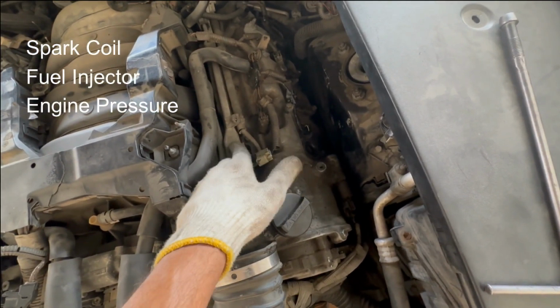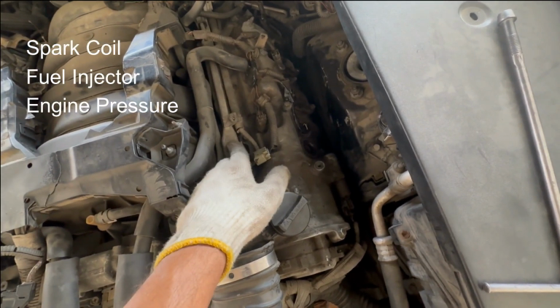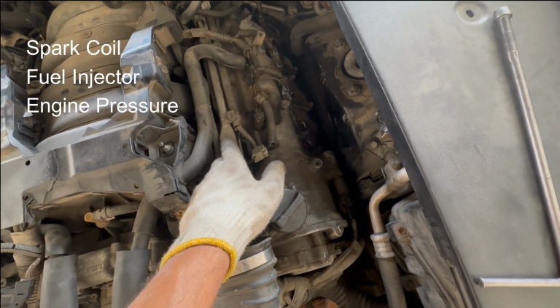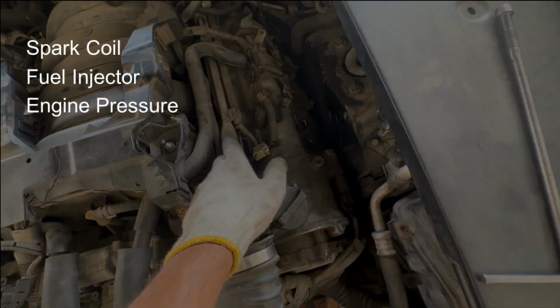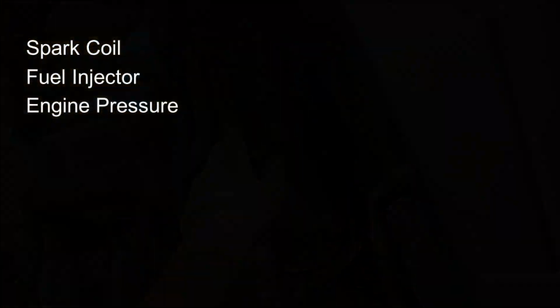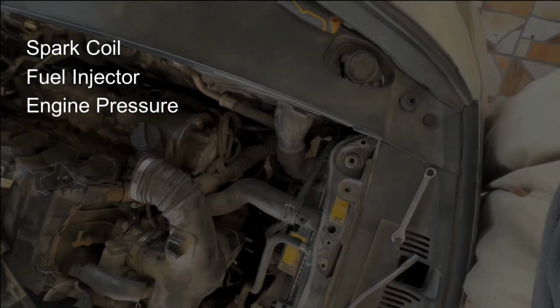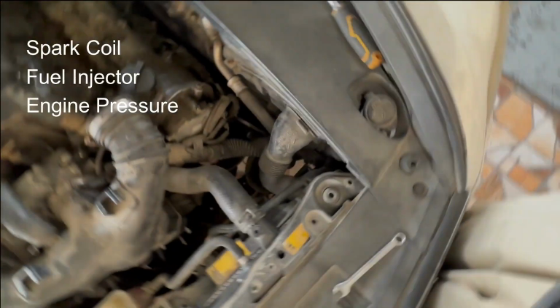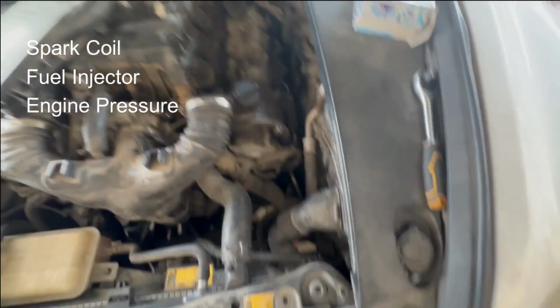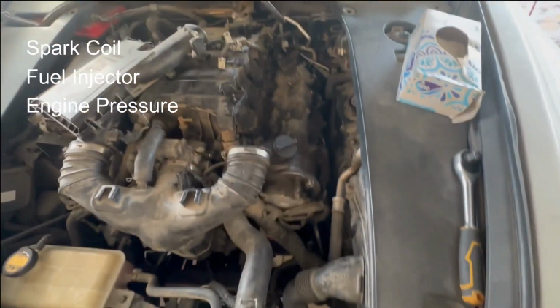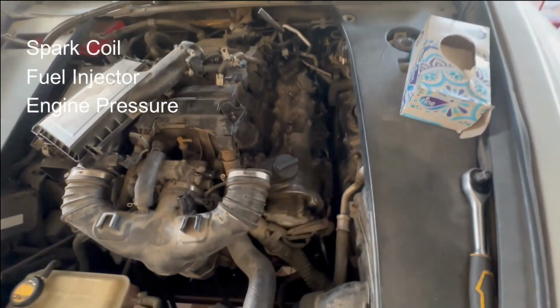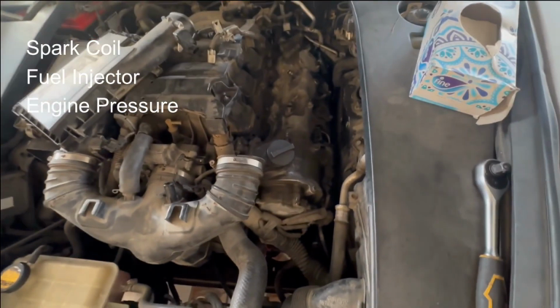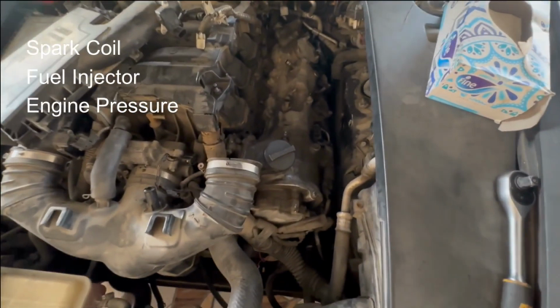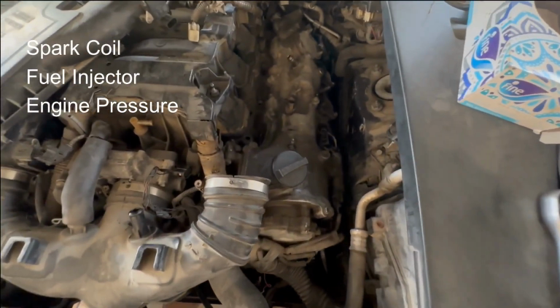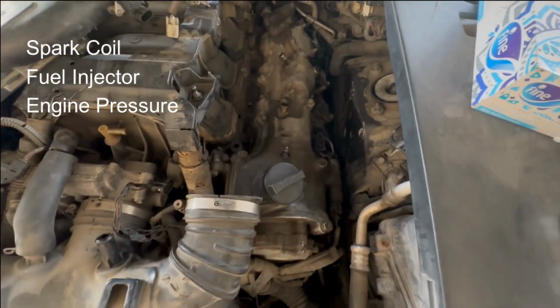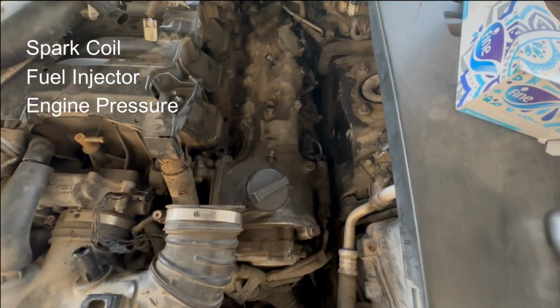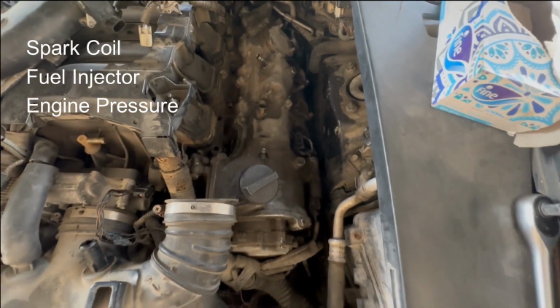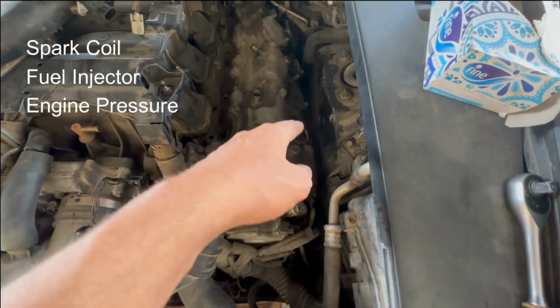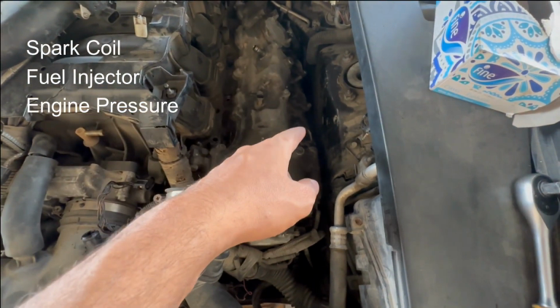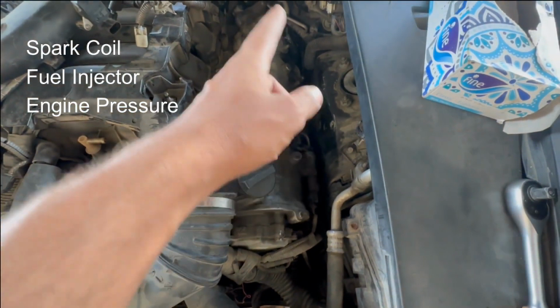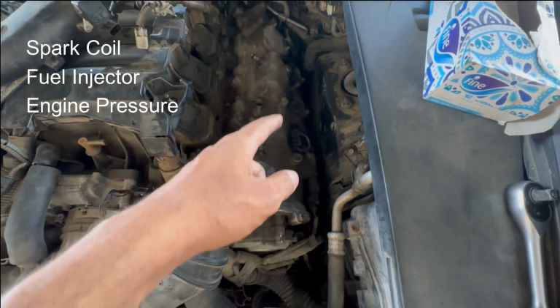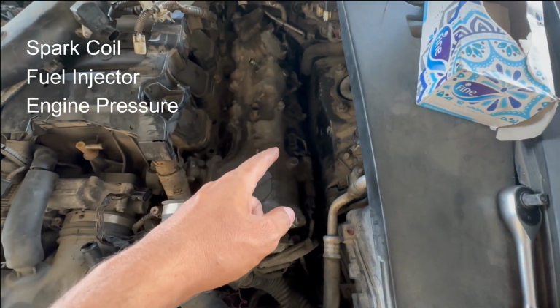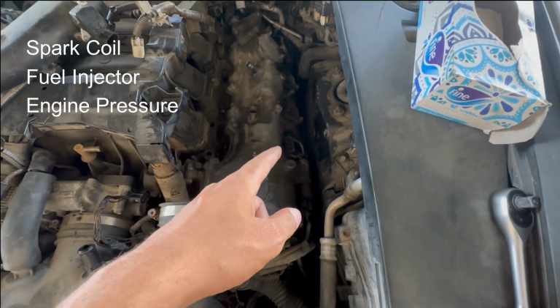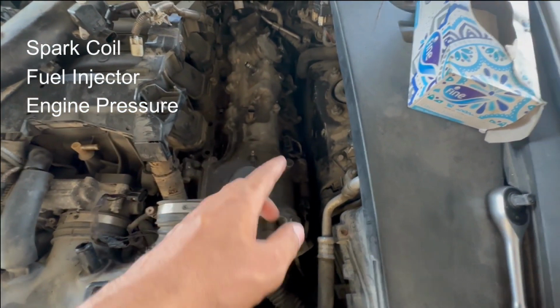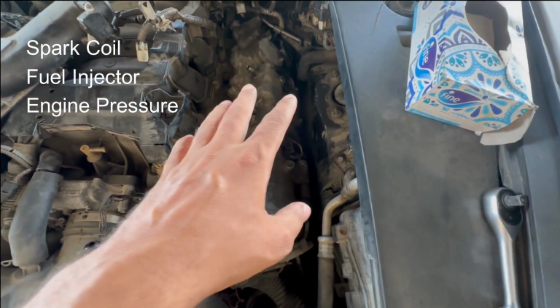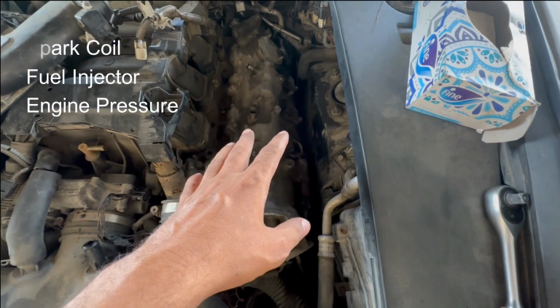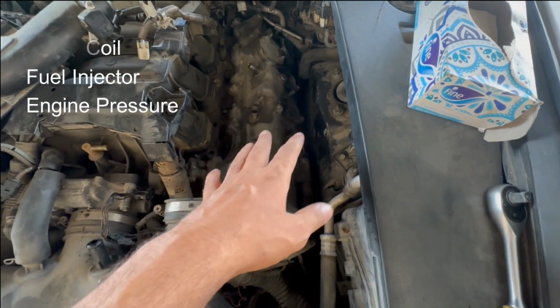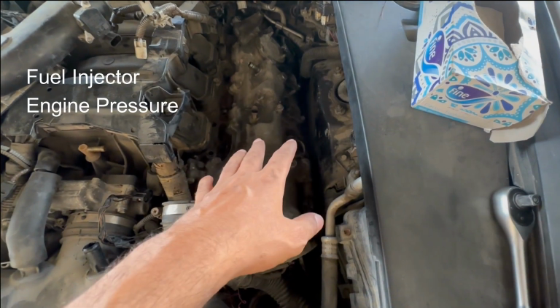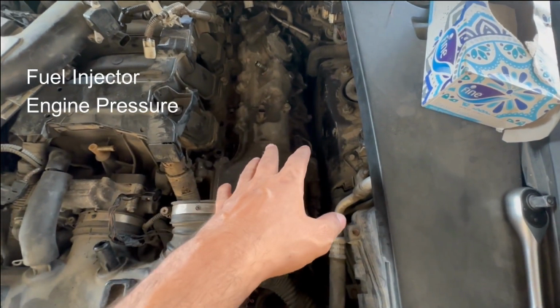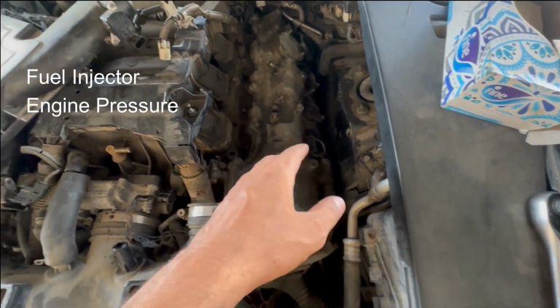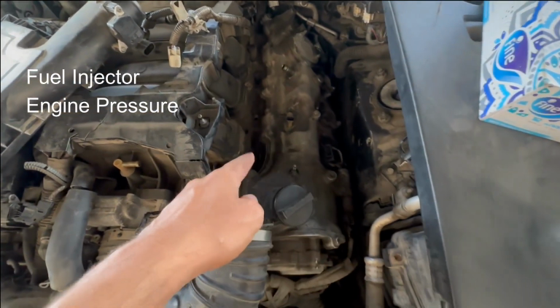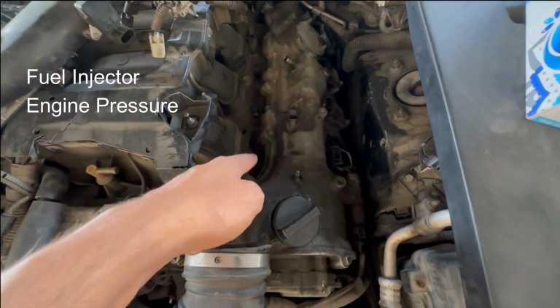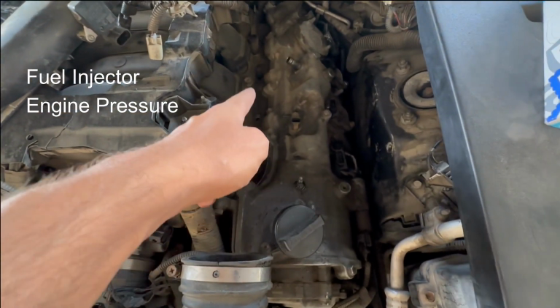I changed the spark plug and changed the spark coil location, but the misfire is still on cylinder number one. Now I remove the injectors.